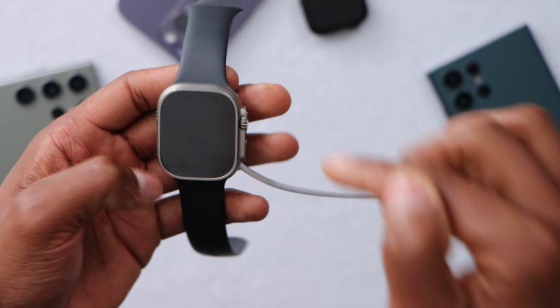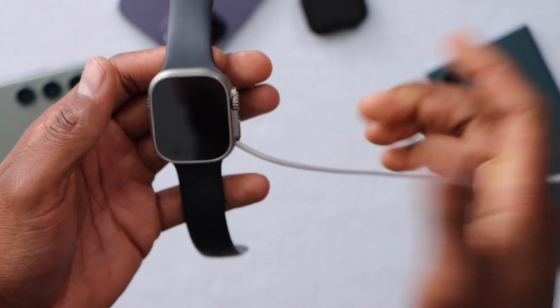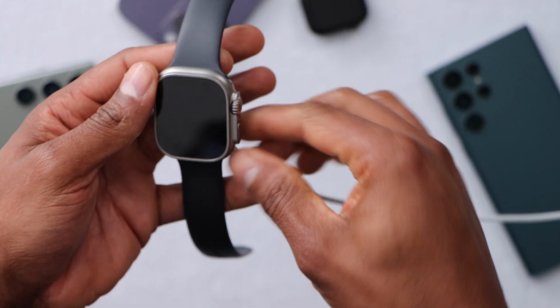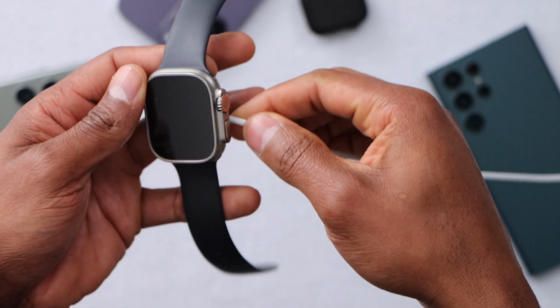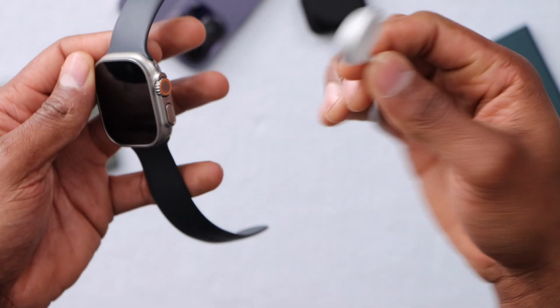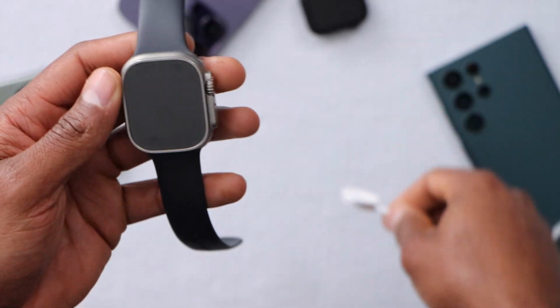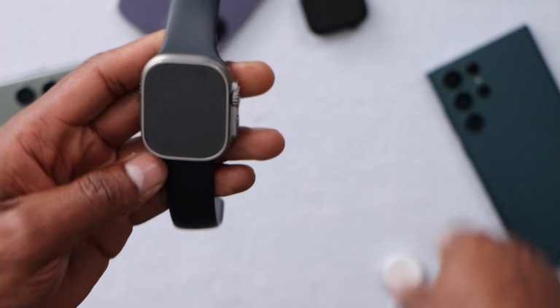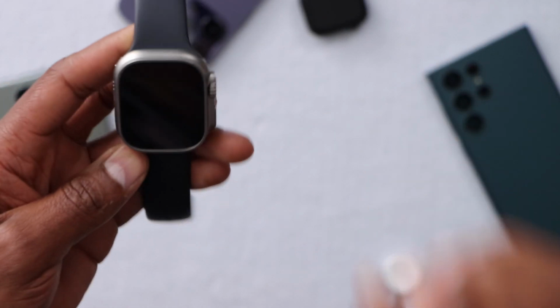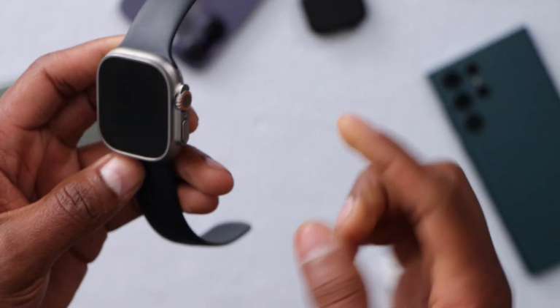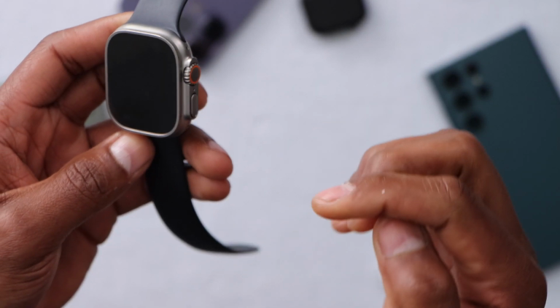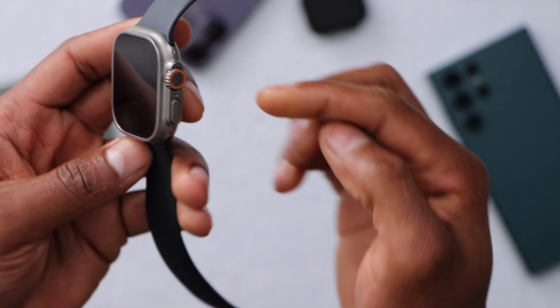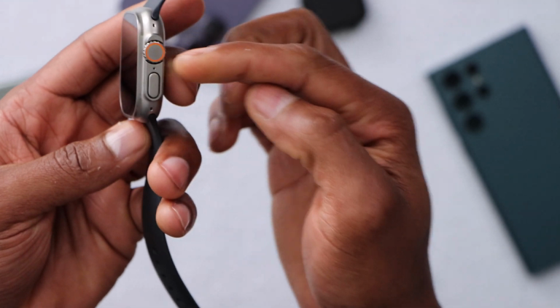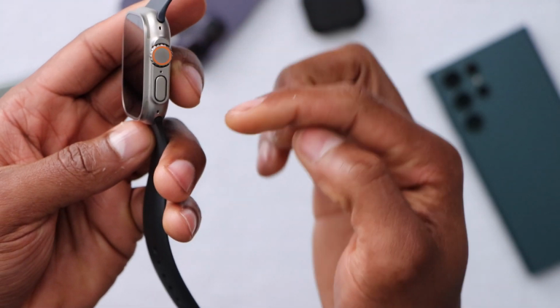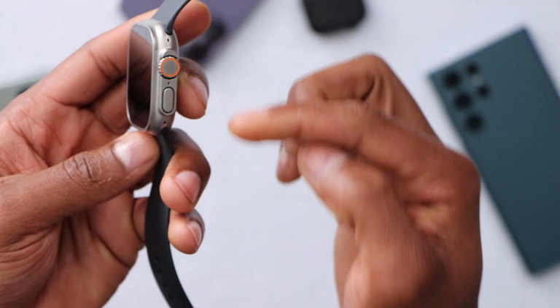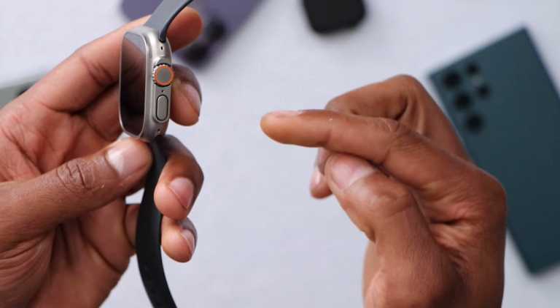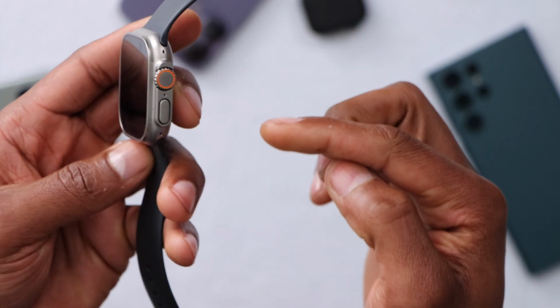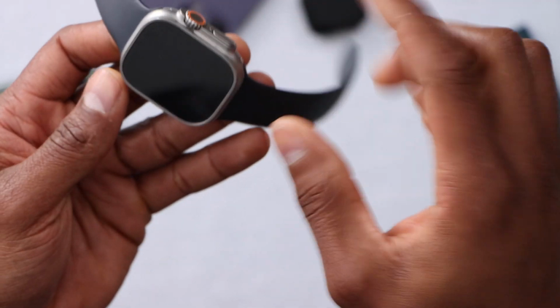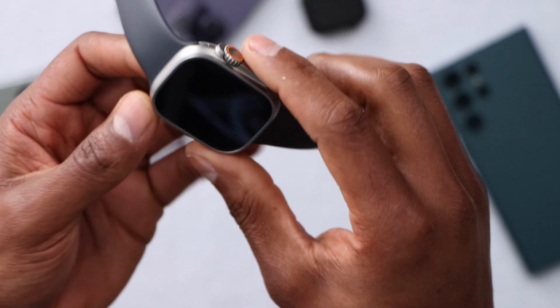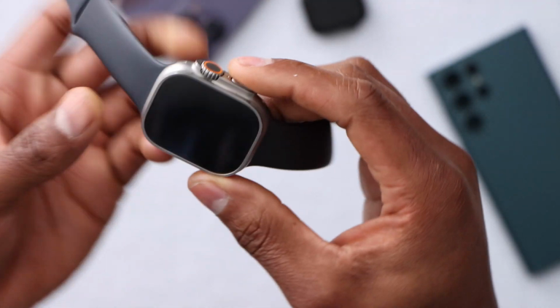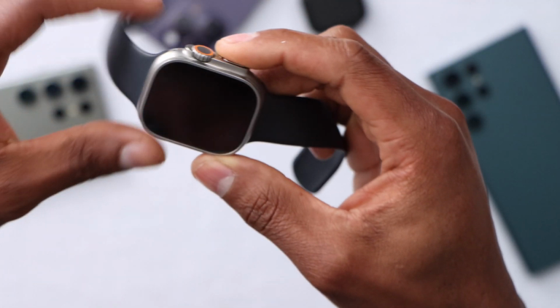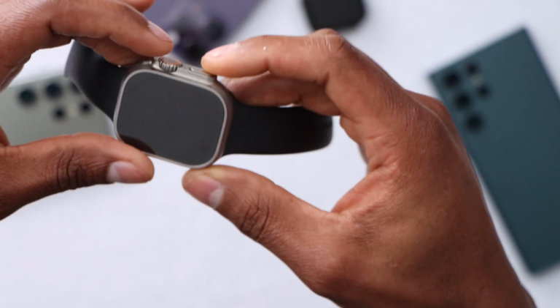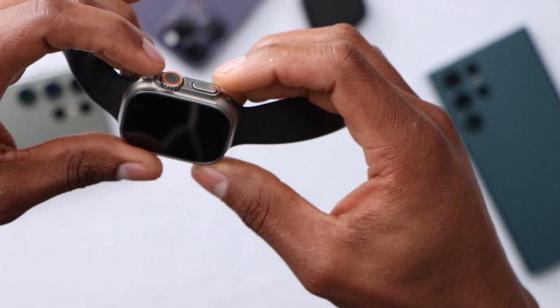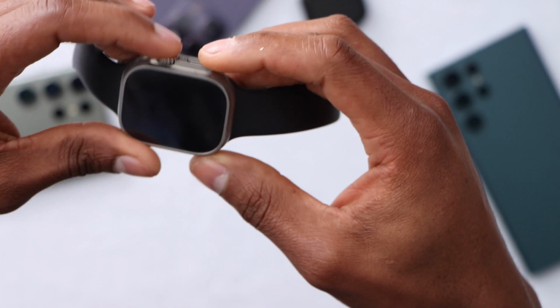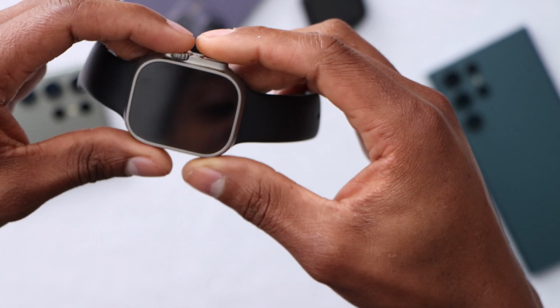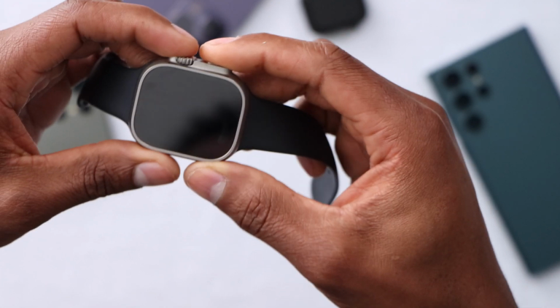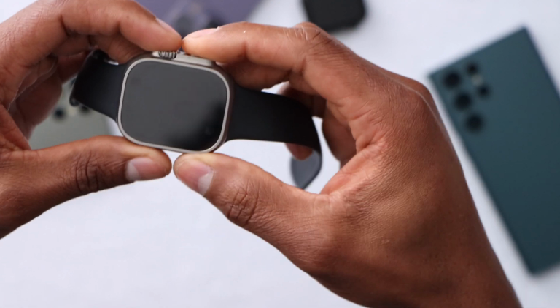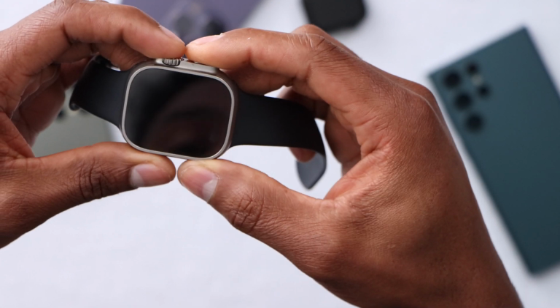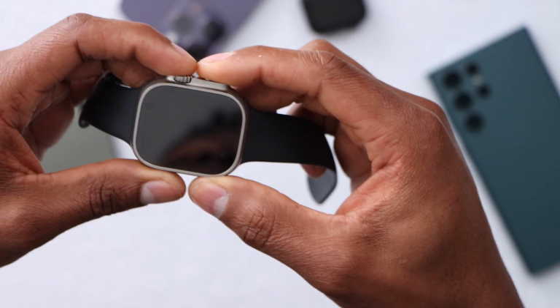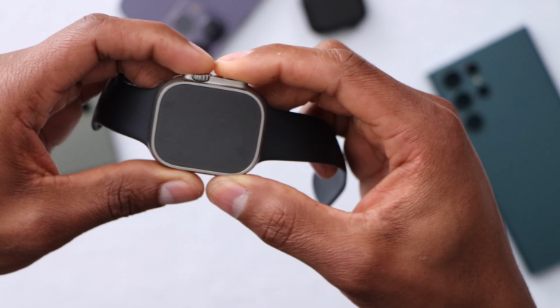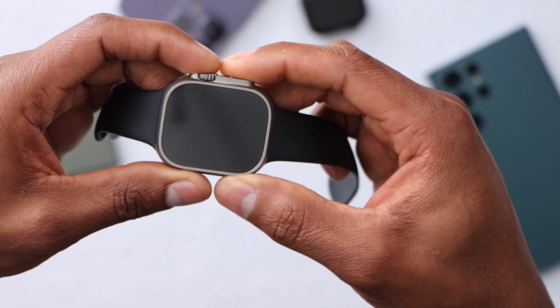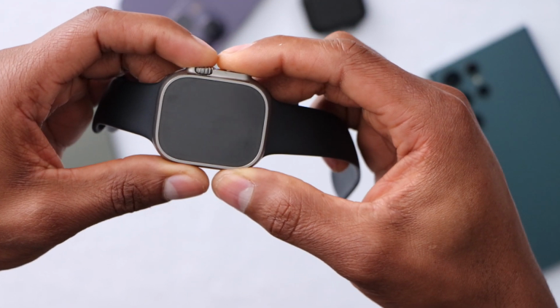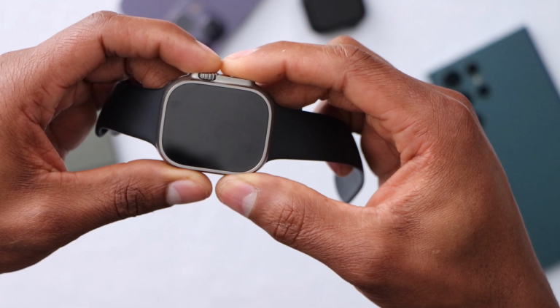After 30 minutes, remove the charger. Now you're gonna press the crown and the power button for 30 seconds — both buttons at the same time. Let's do it — crown and the power button, 30 seconds.